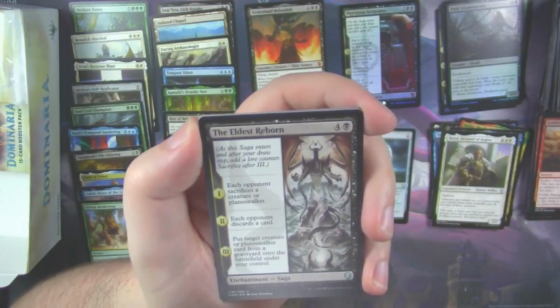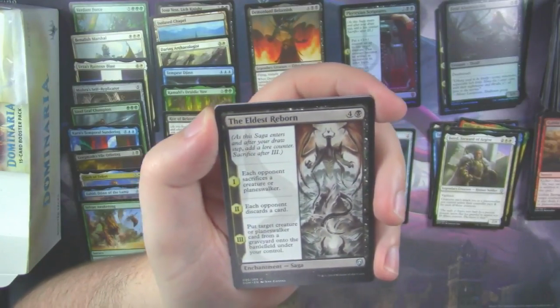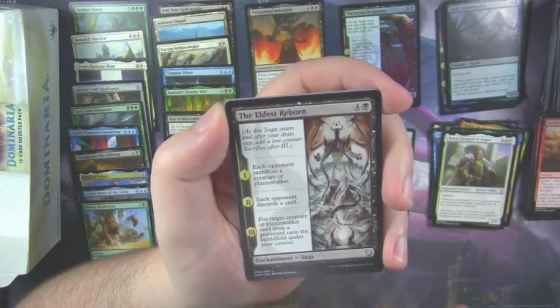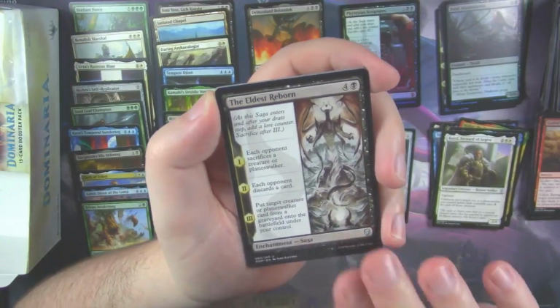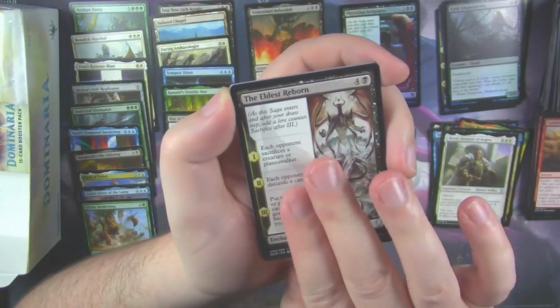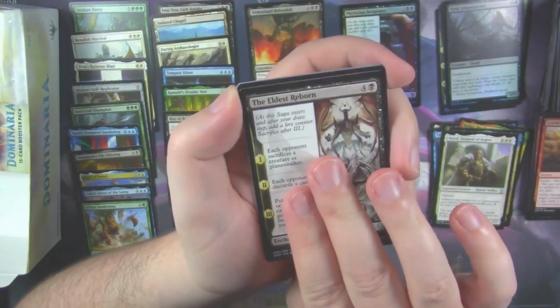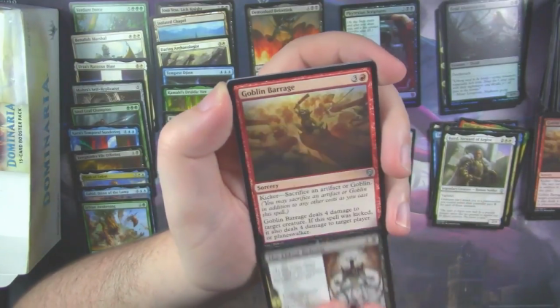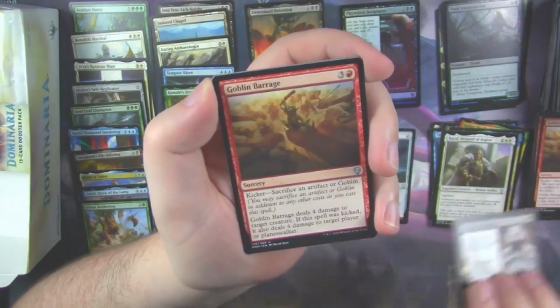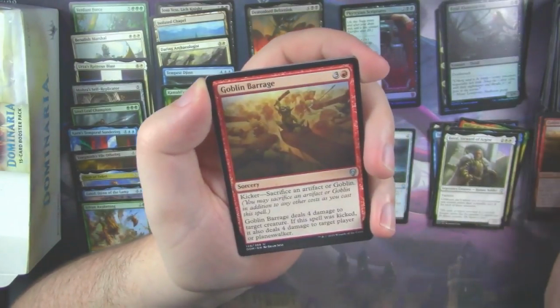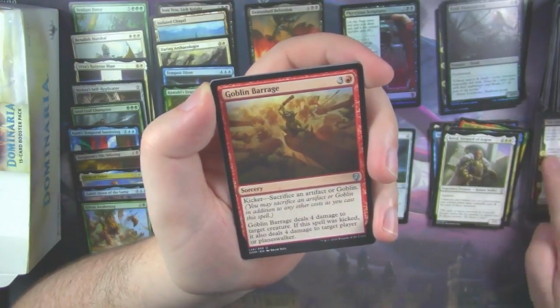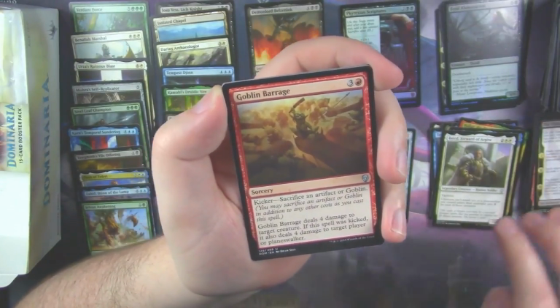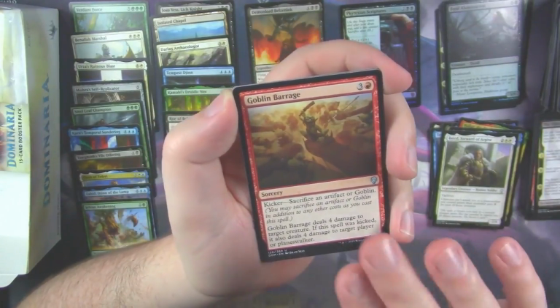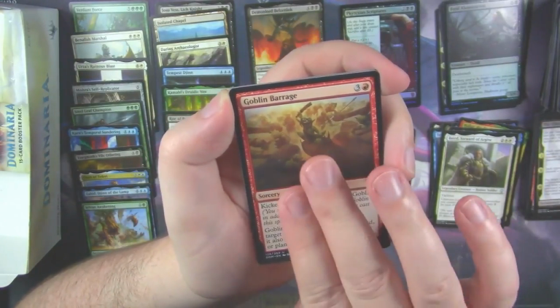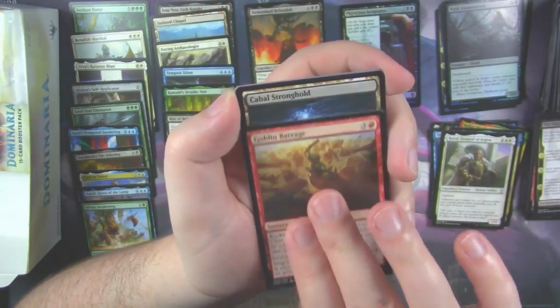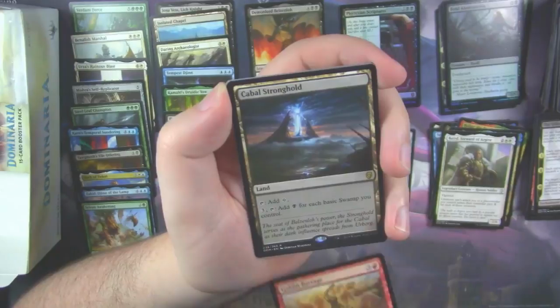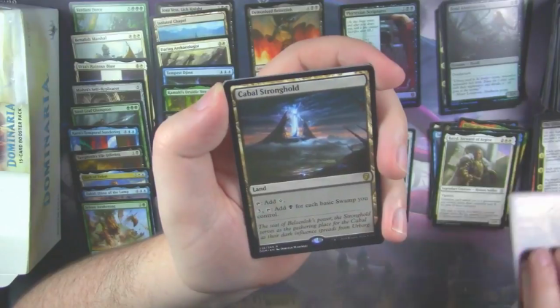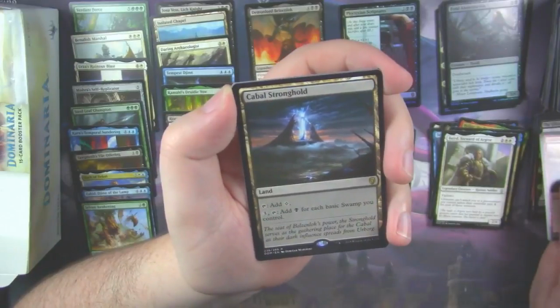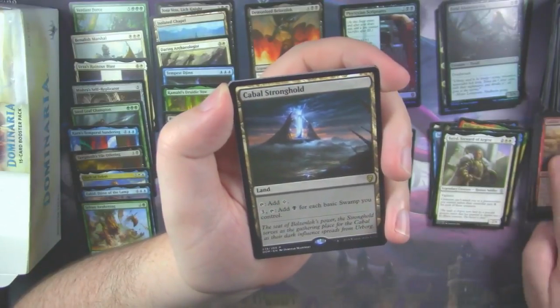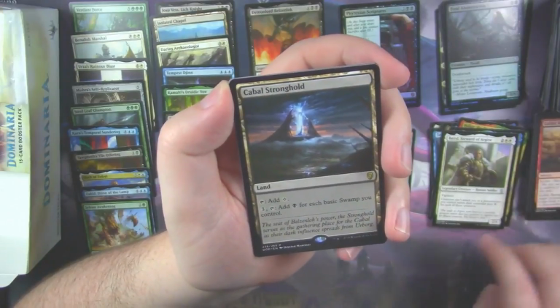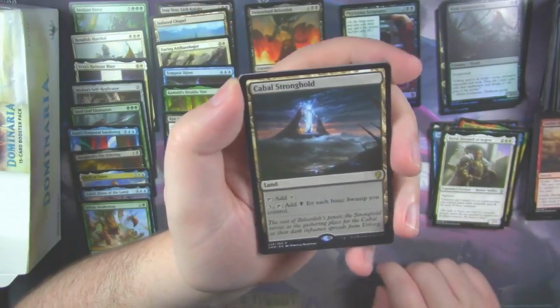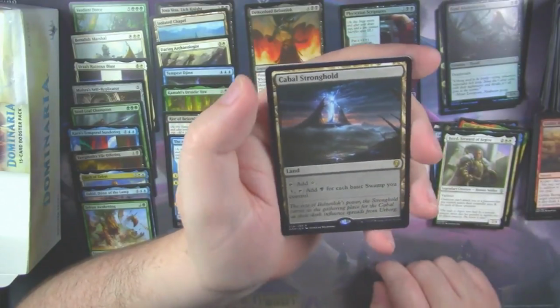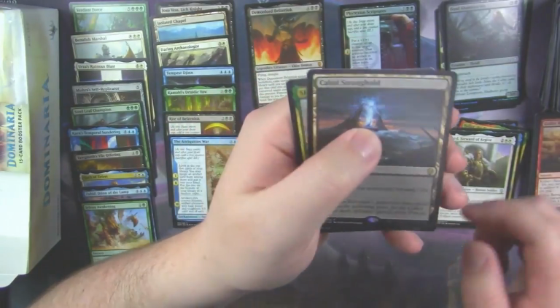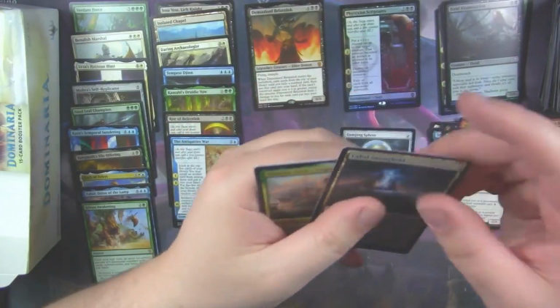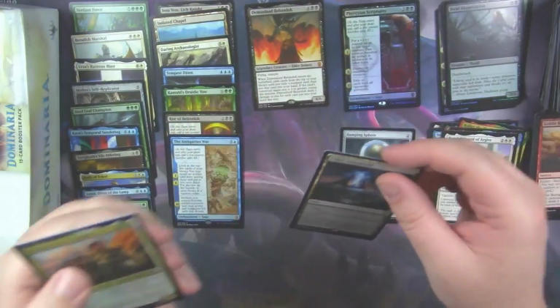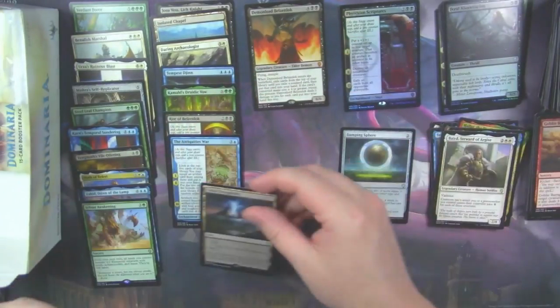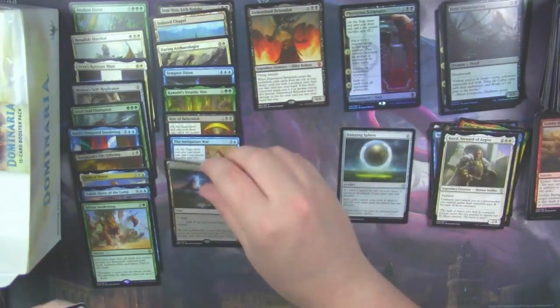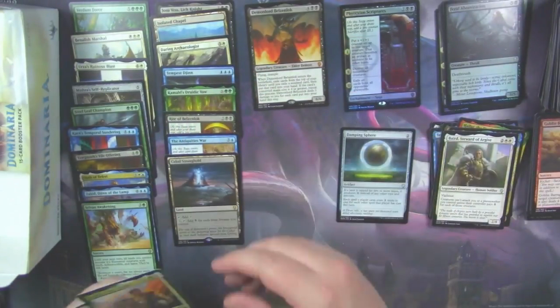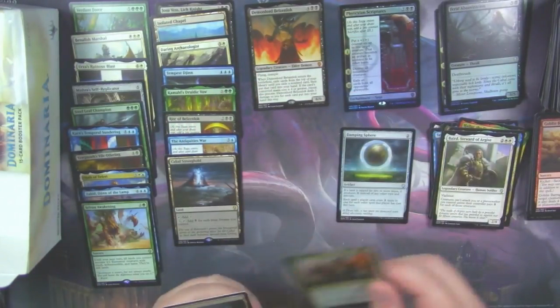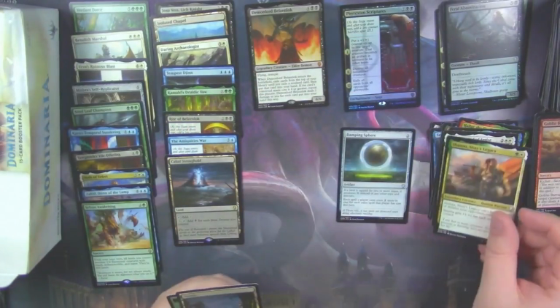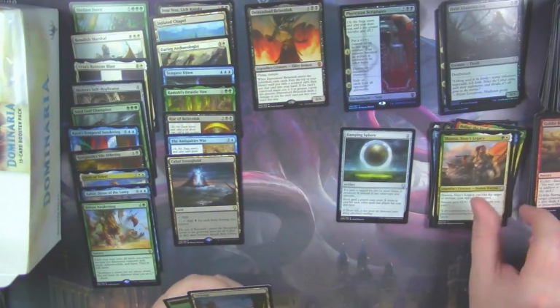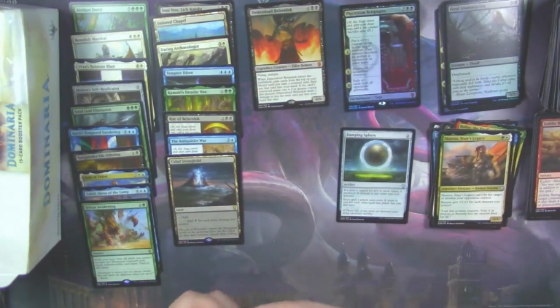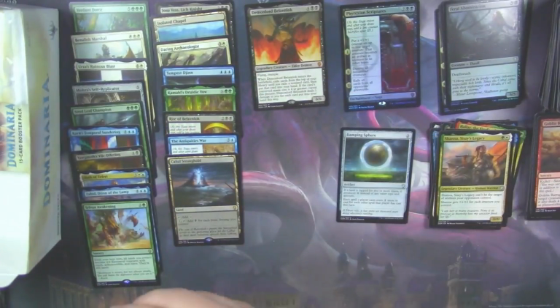The Eldest Reborn. Goblin Barrage again. And our rare is a Cabal Stronghold. With Sisay's Legacy.